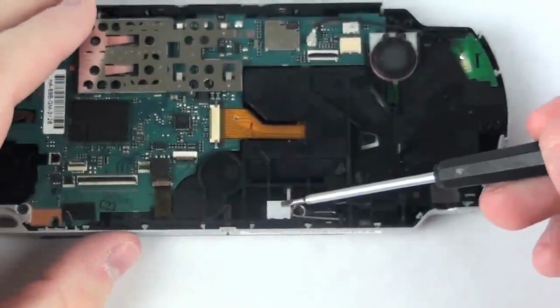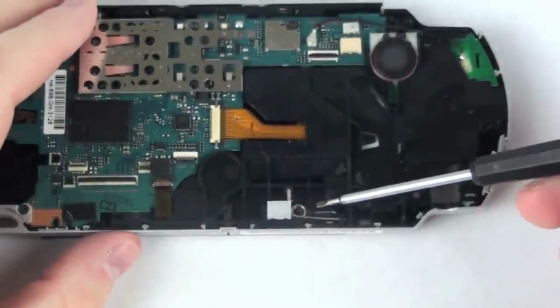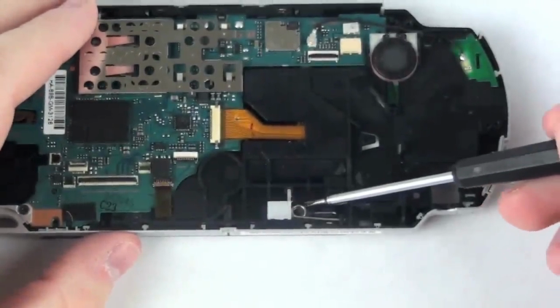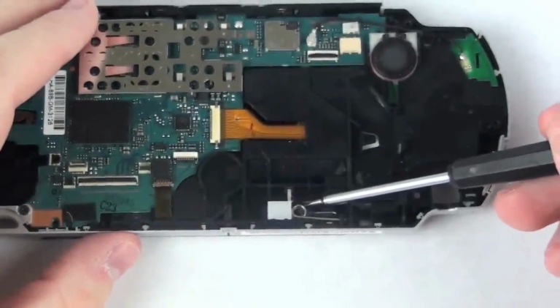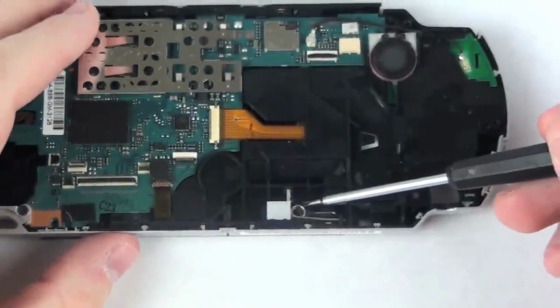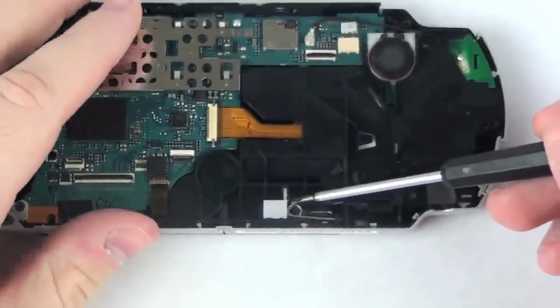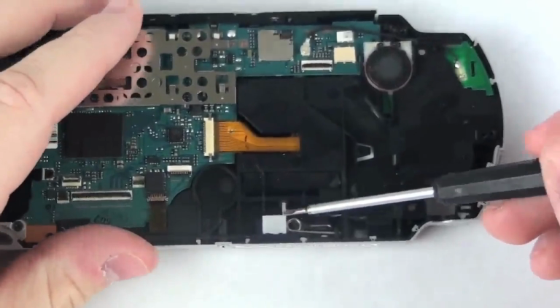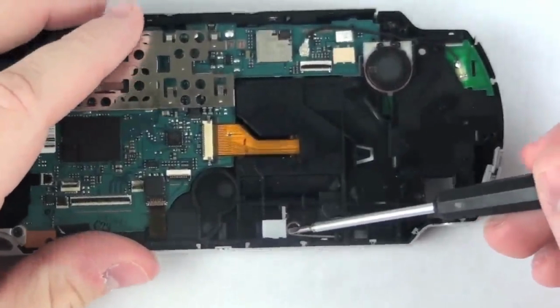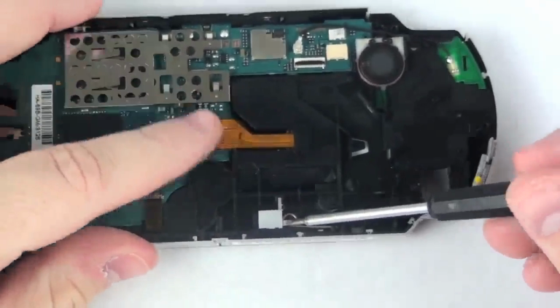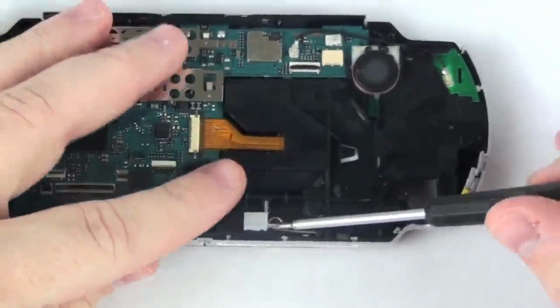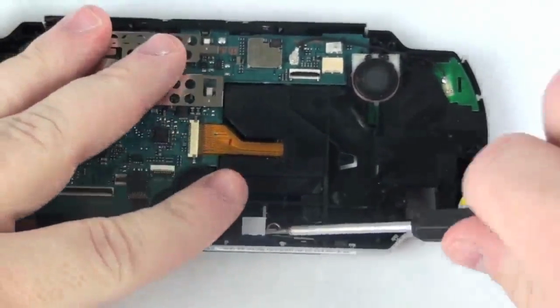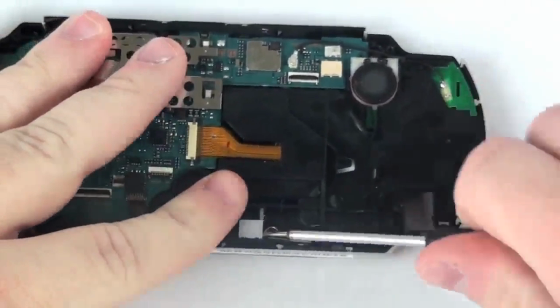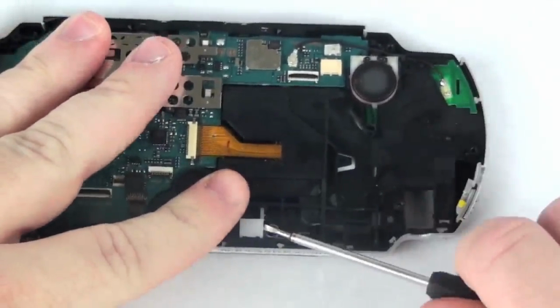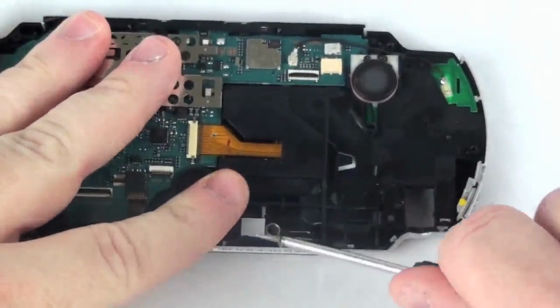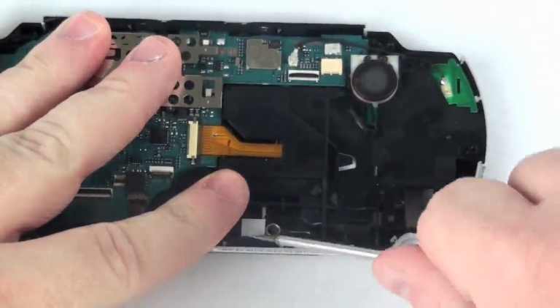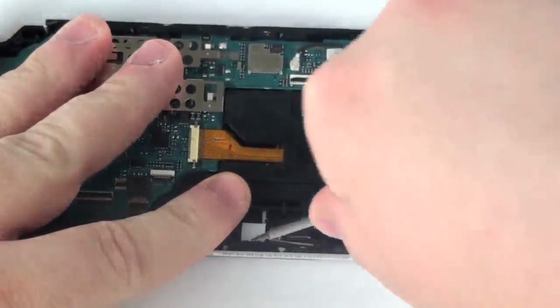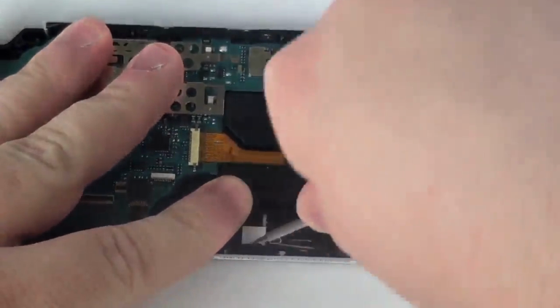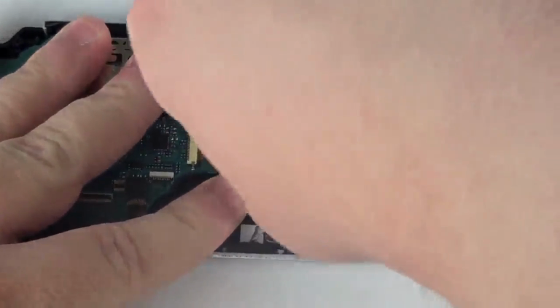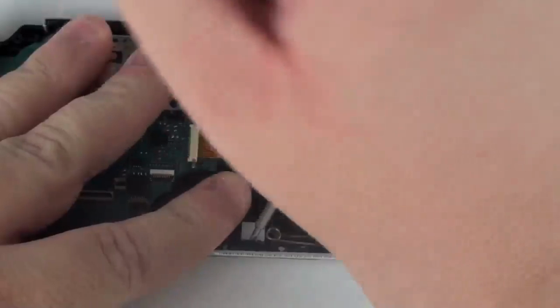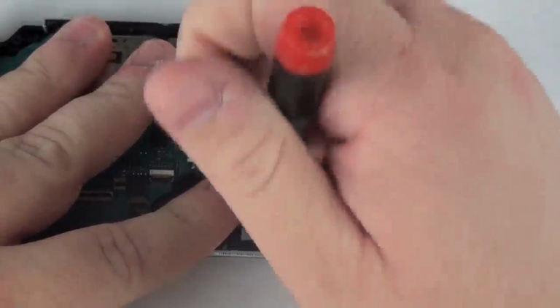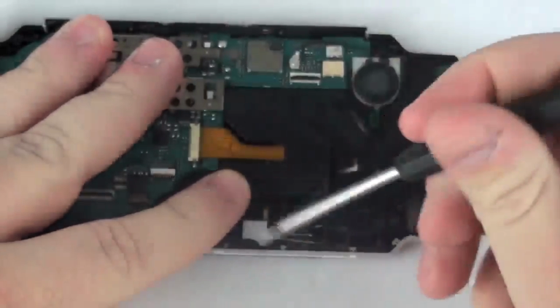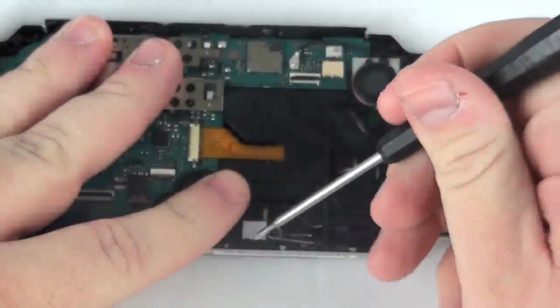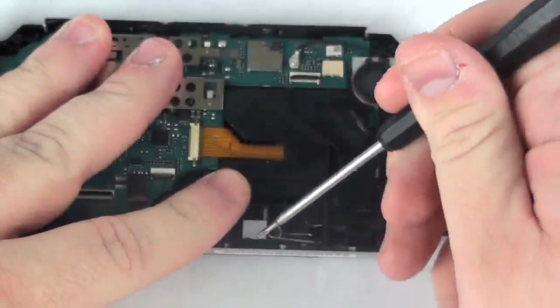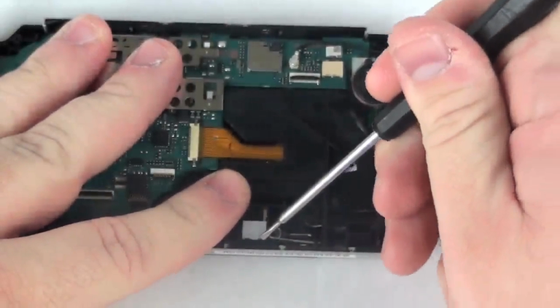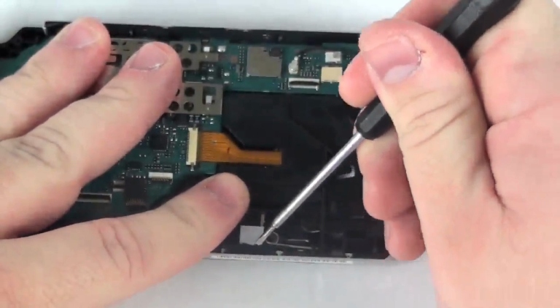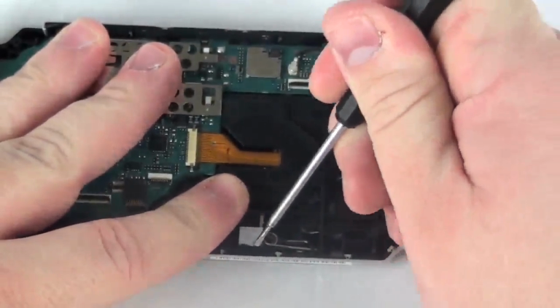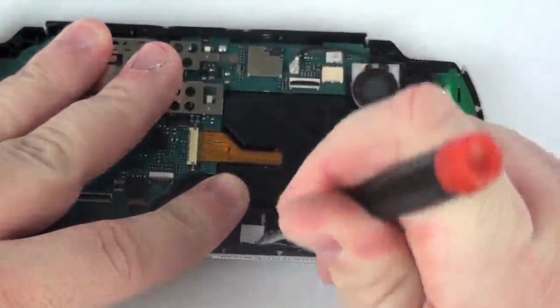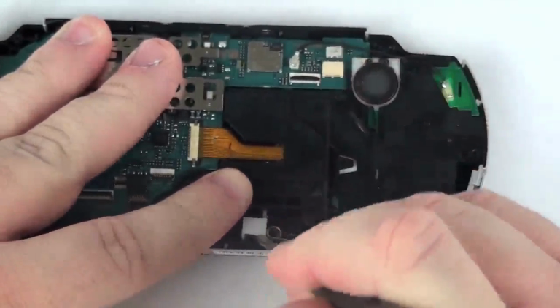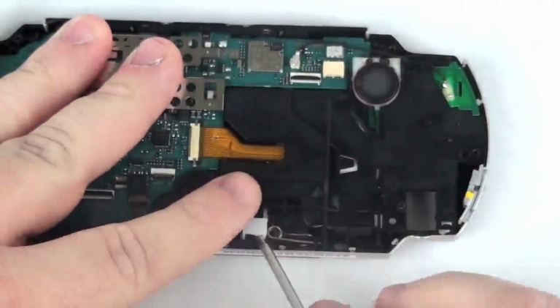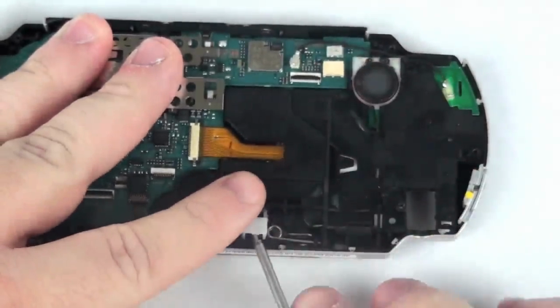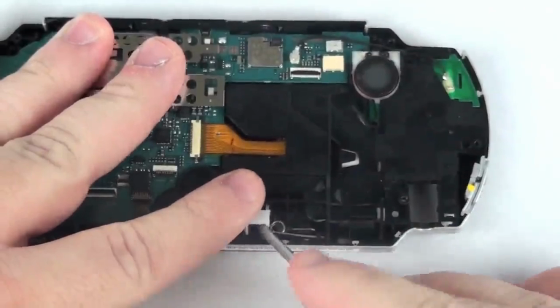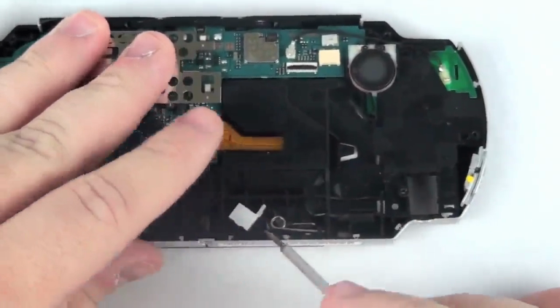Now, to remove the UMD door, grab your flat head screwdriver — there is a white box and a spring that will need to be removed from the casing. Gently lift these out of place.